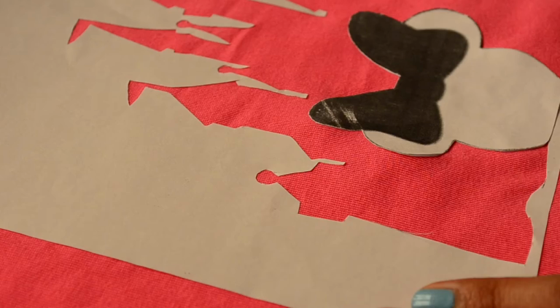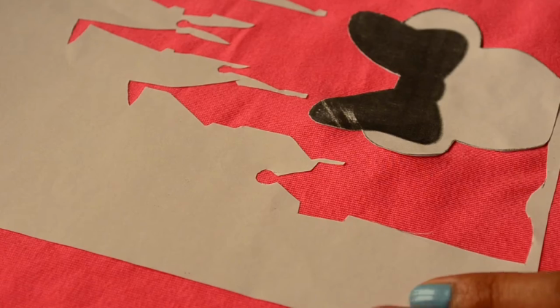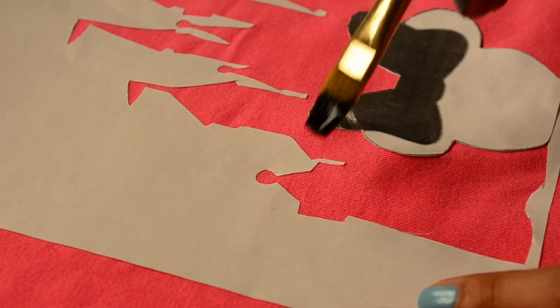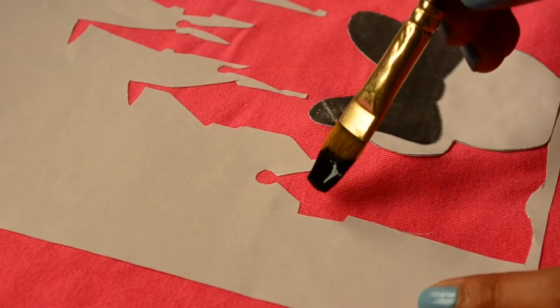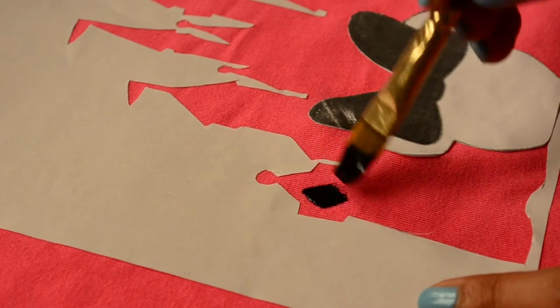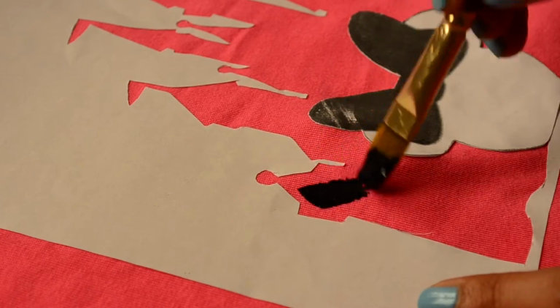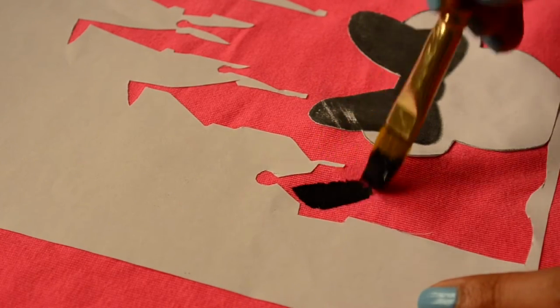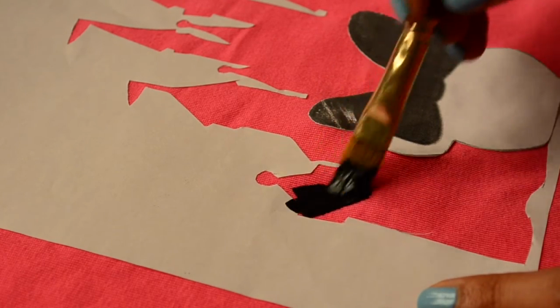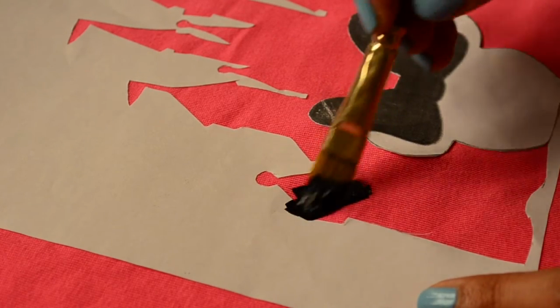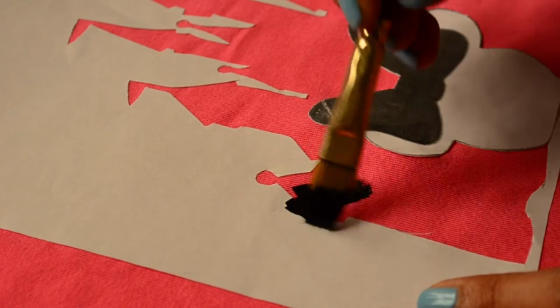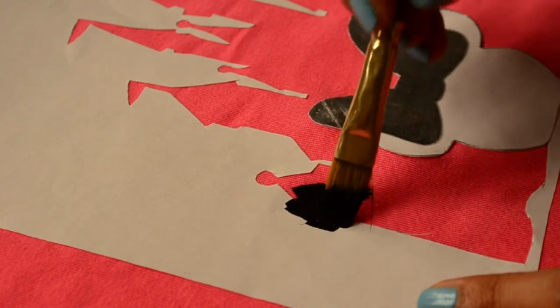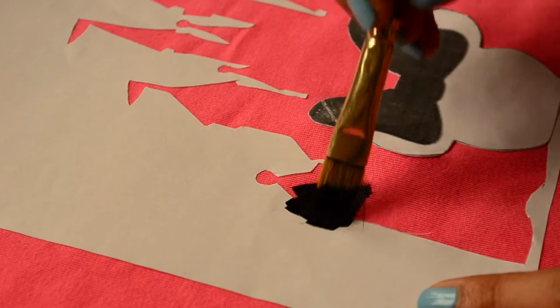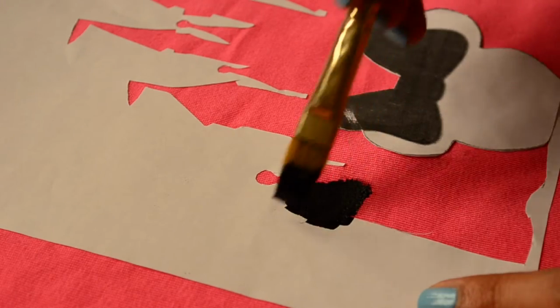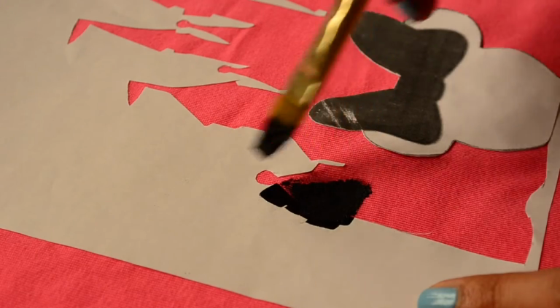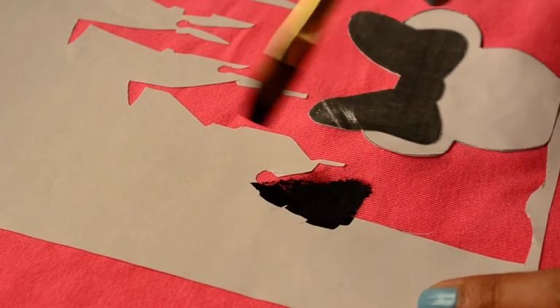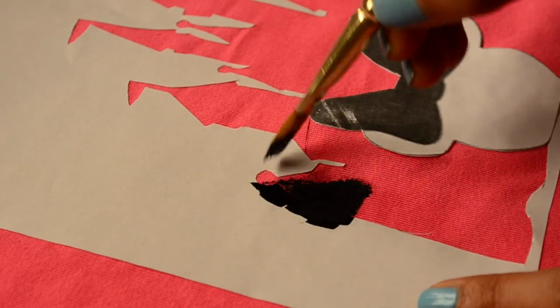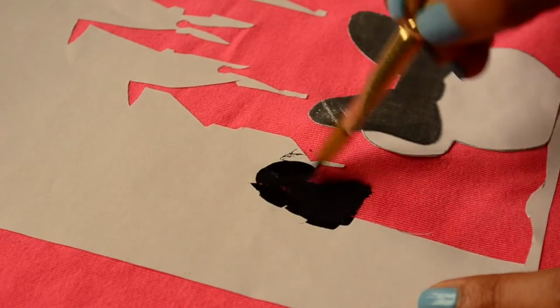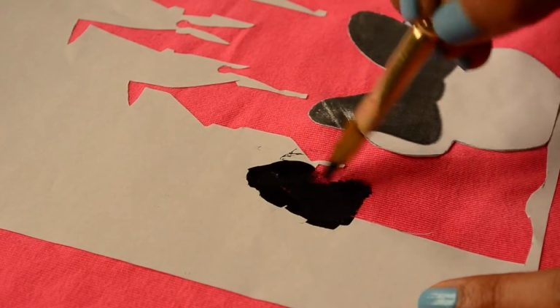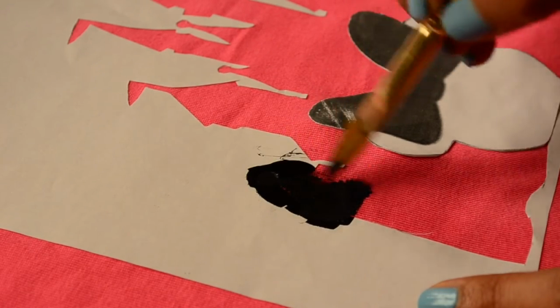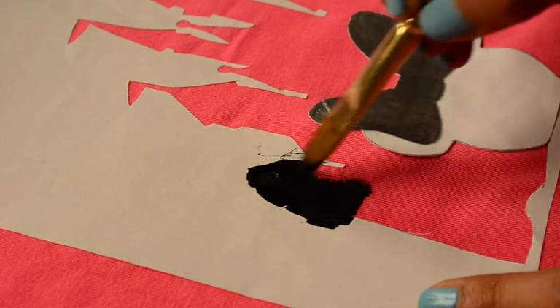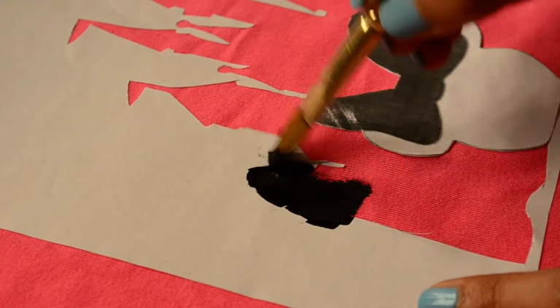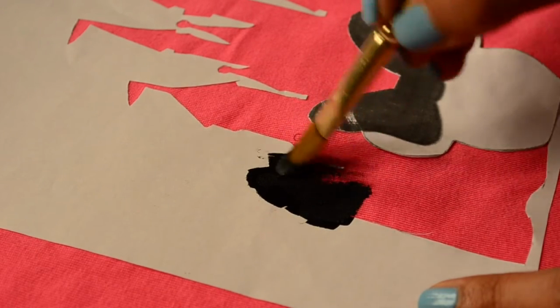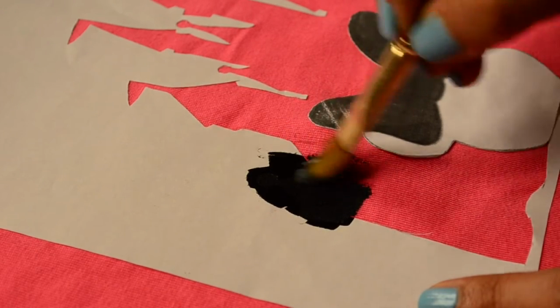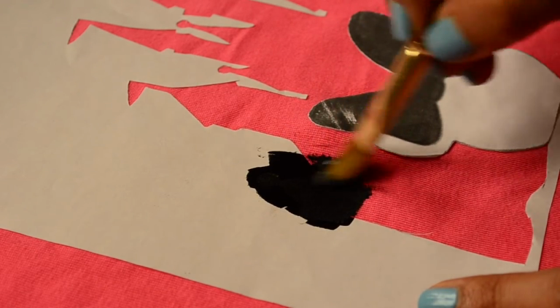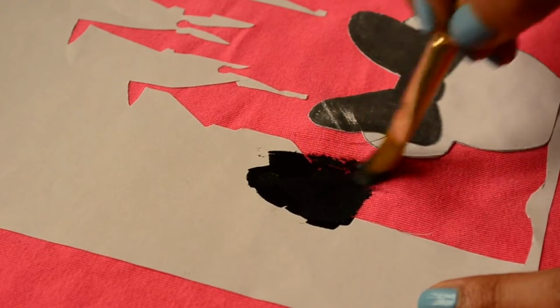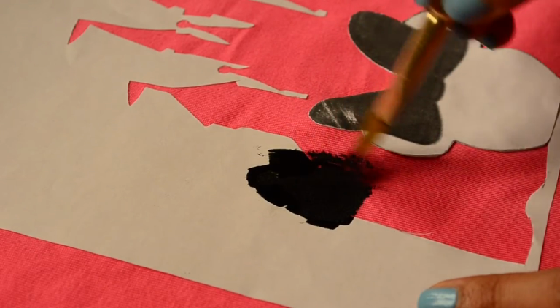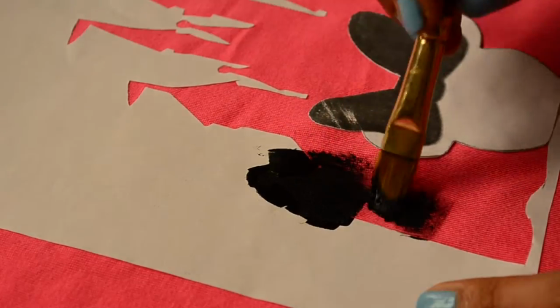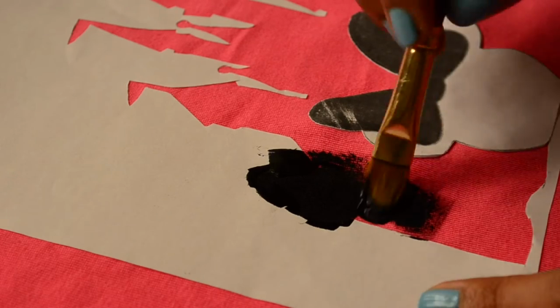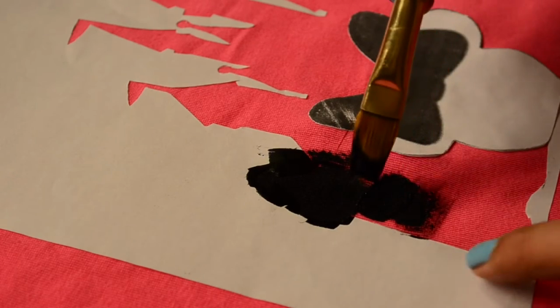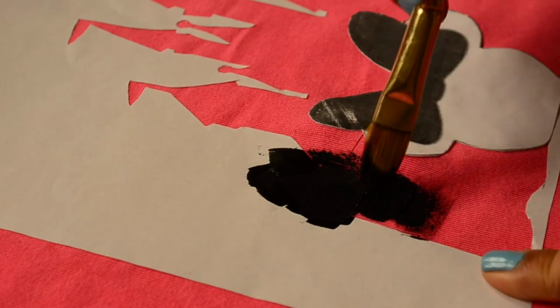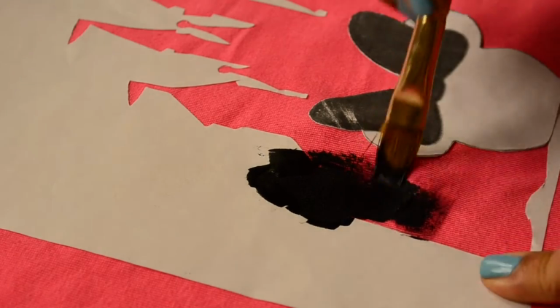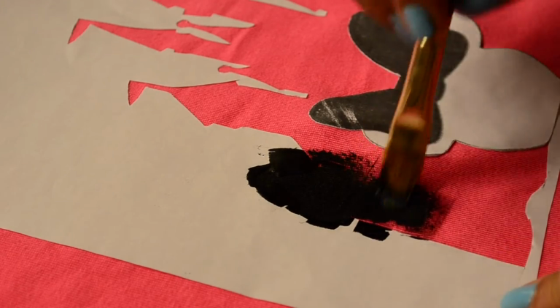I am going in with black fabric paint for the castle. Do invert coming strokes of paint like I am doing here, so that the paint will not get any chance to get inside the sticker.